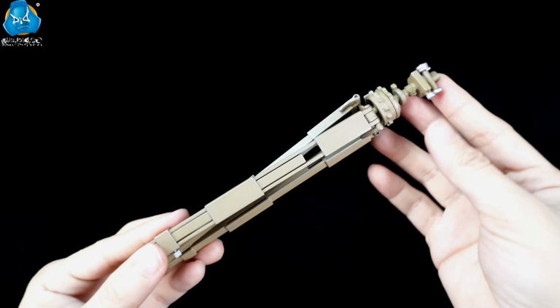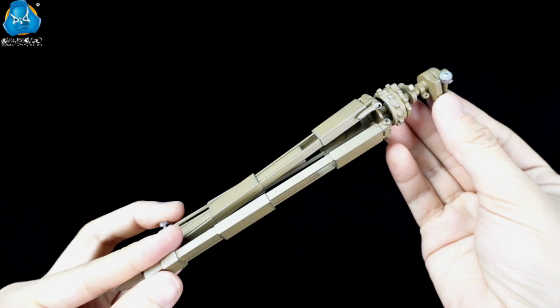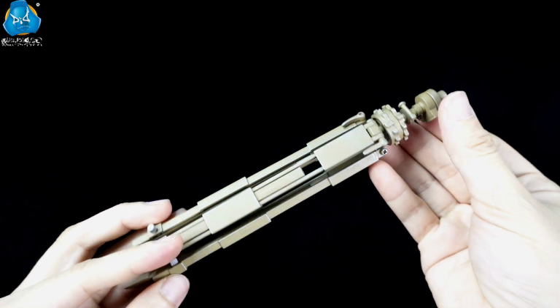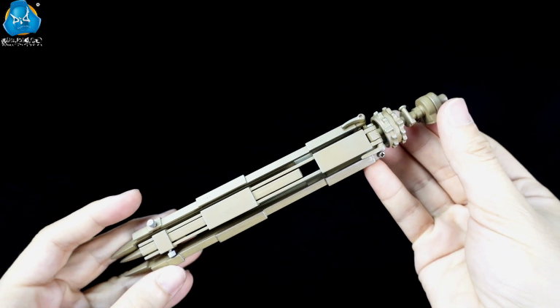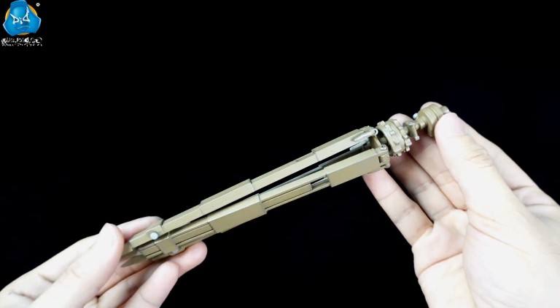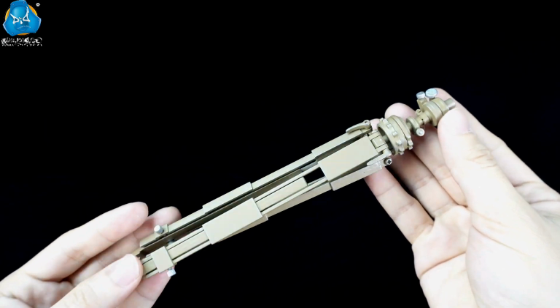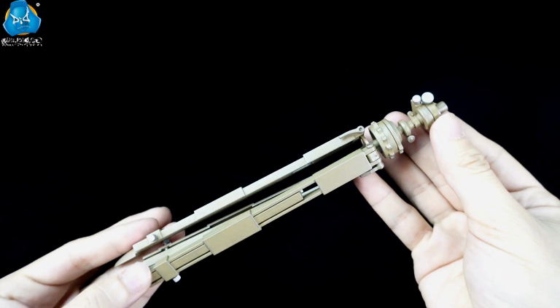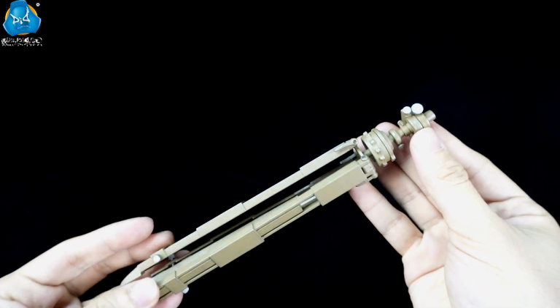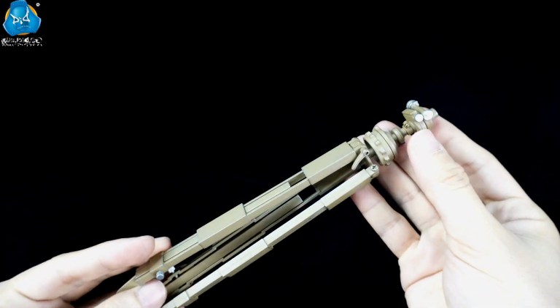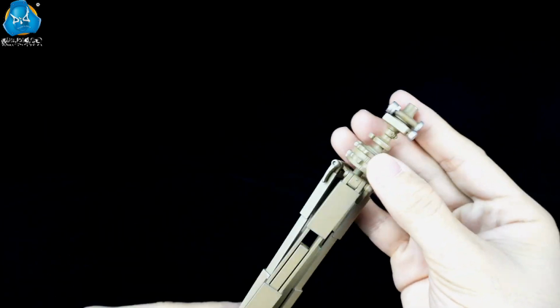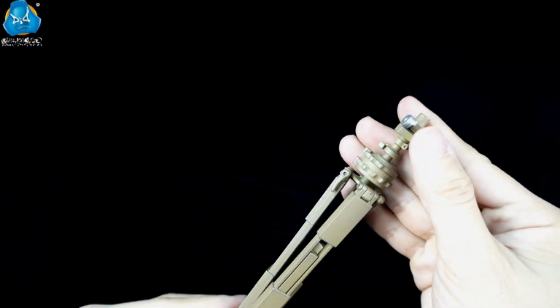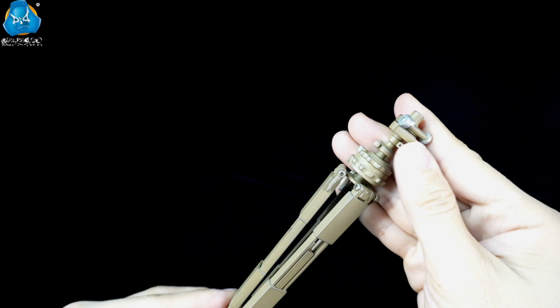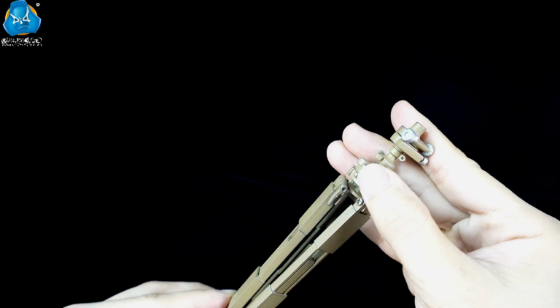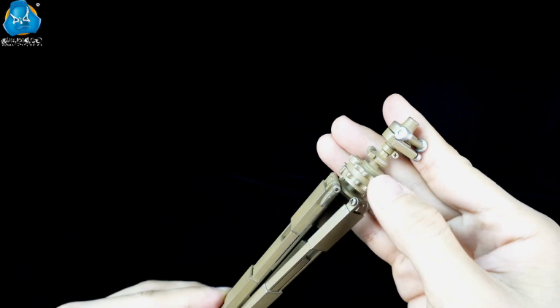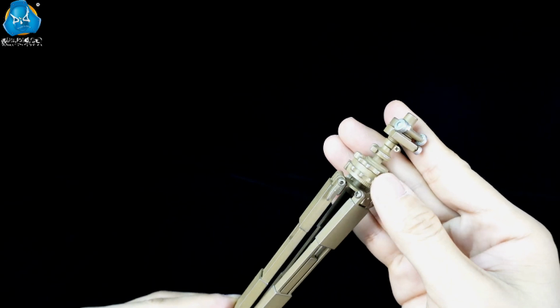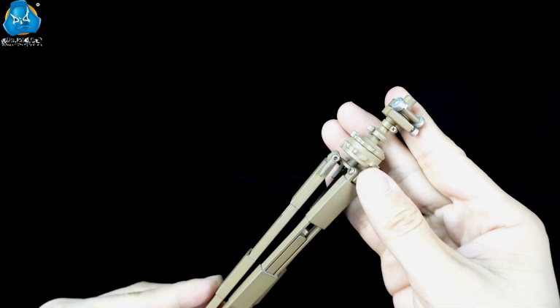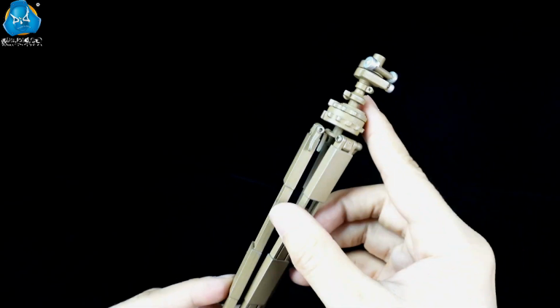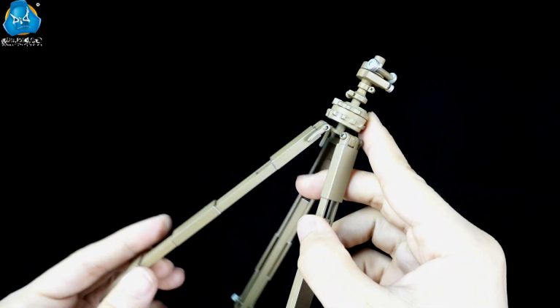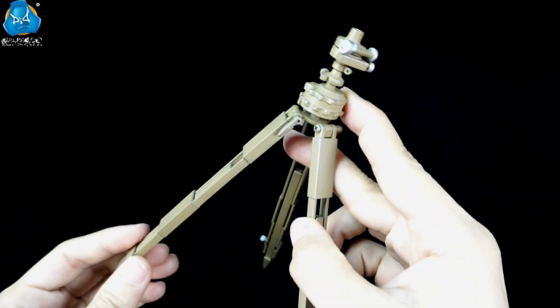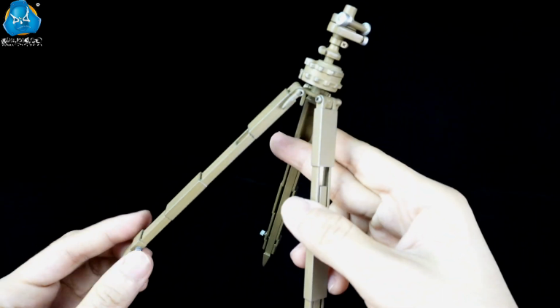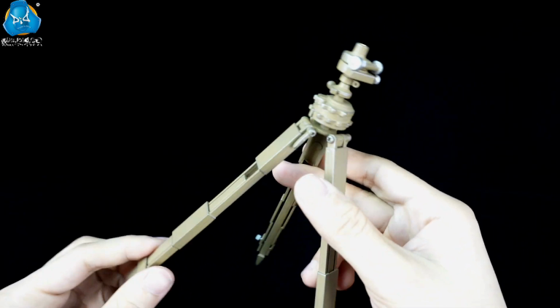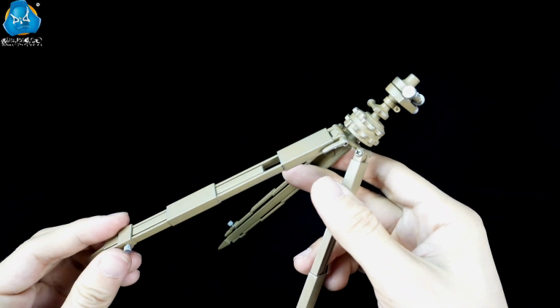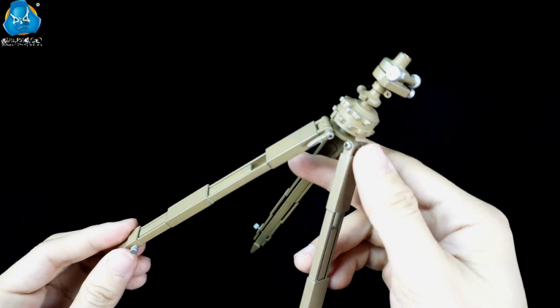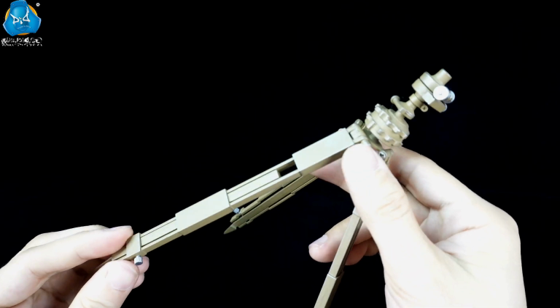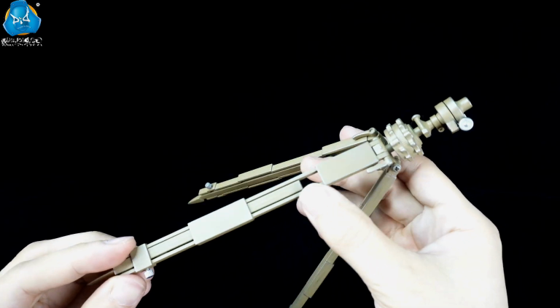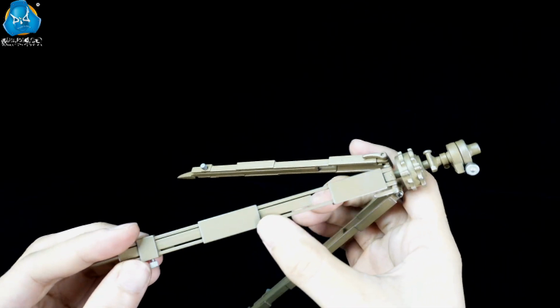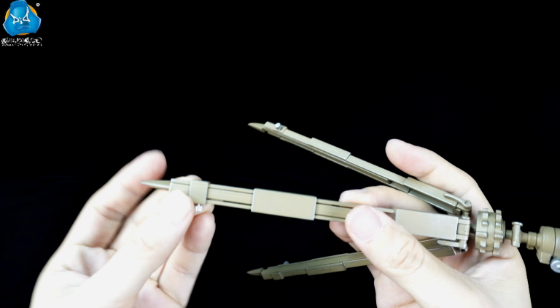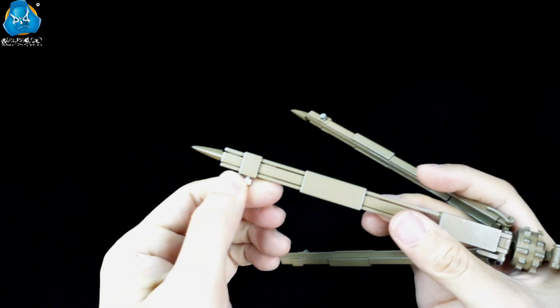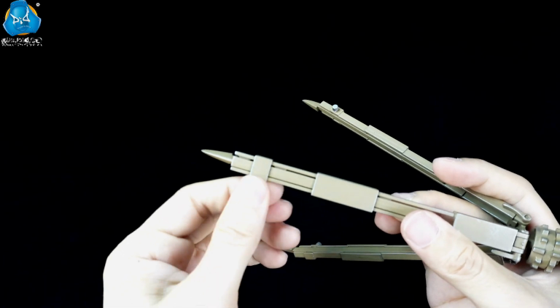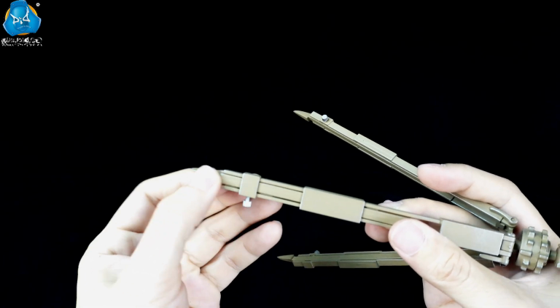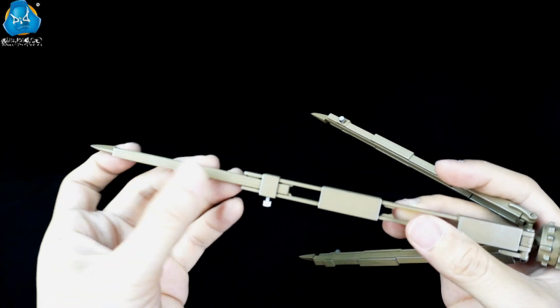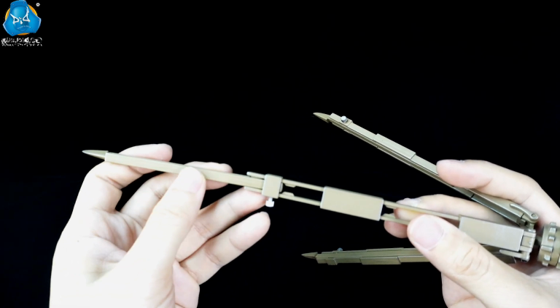The tripod is exquisitely crafted and substantial in weight. Its length can be extended and adjusted according to the actual conditions.